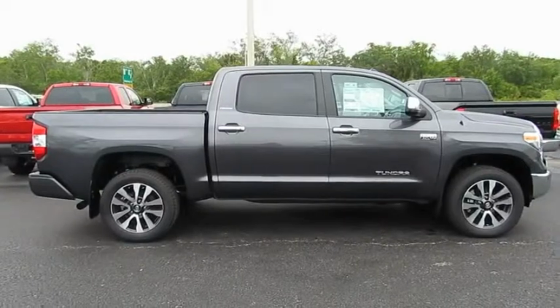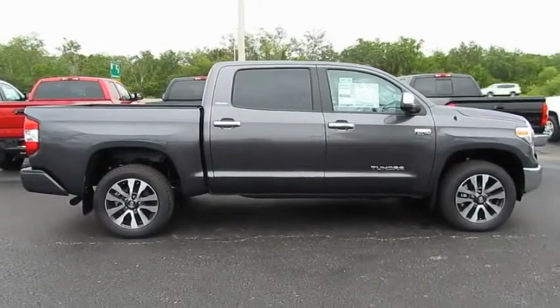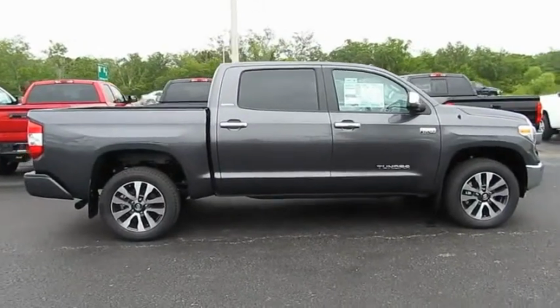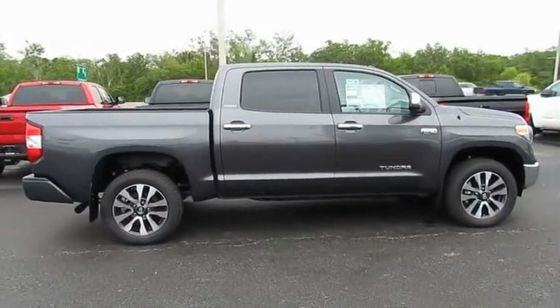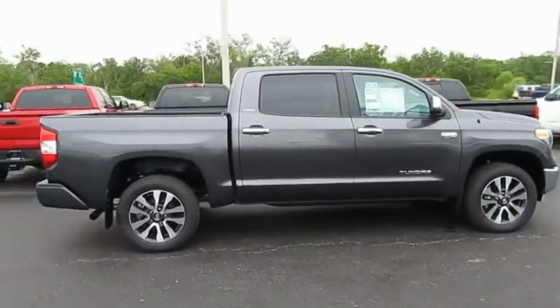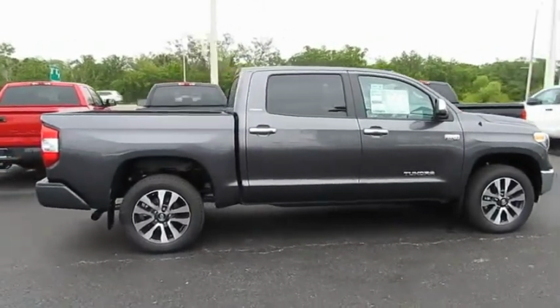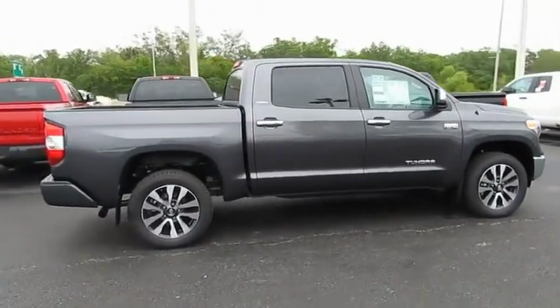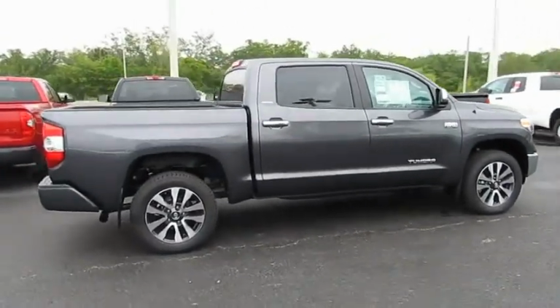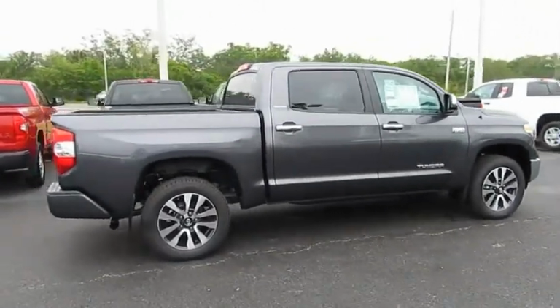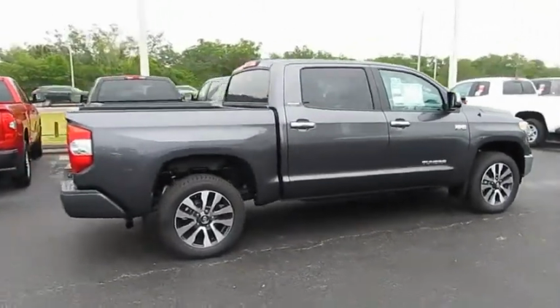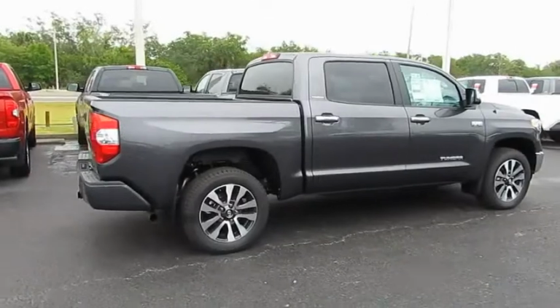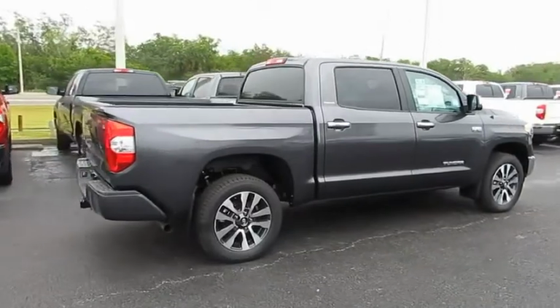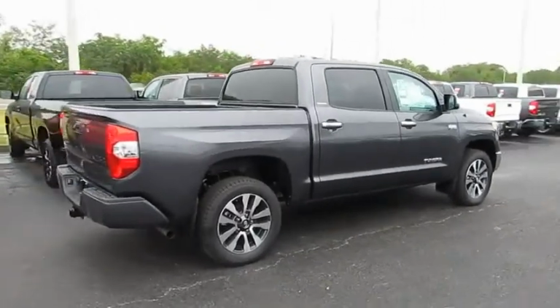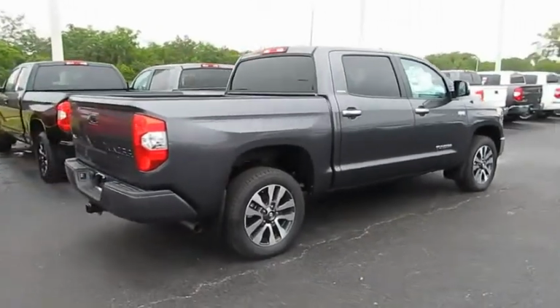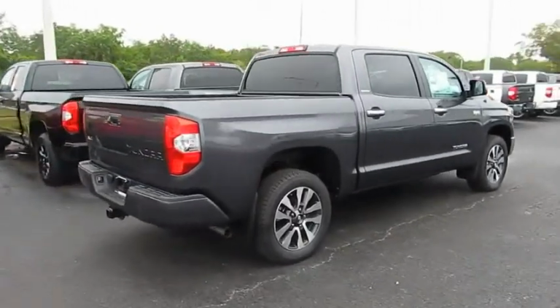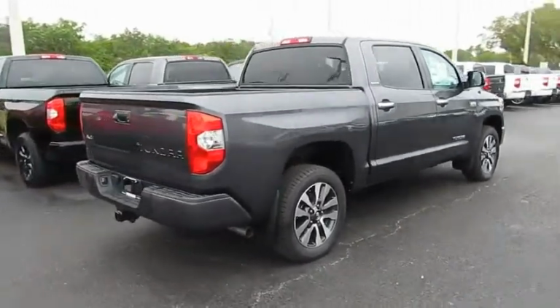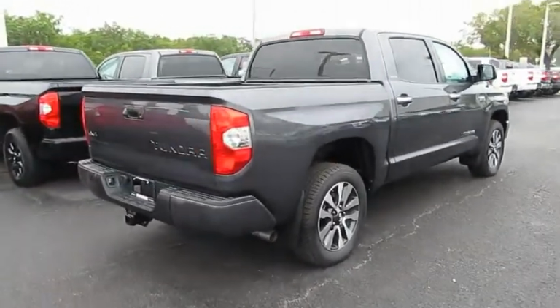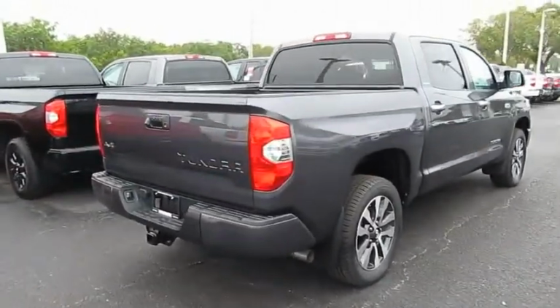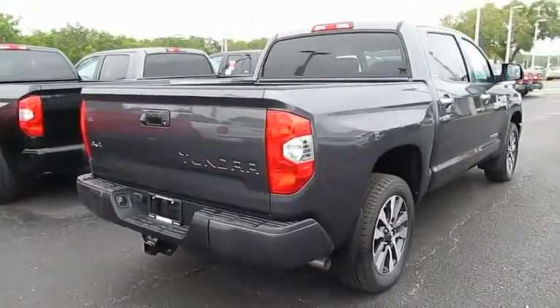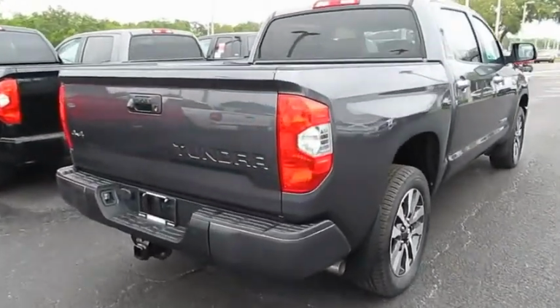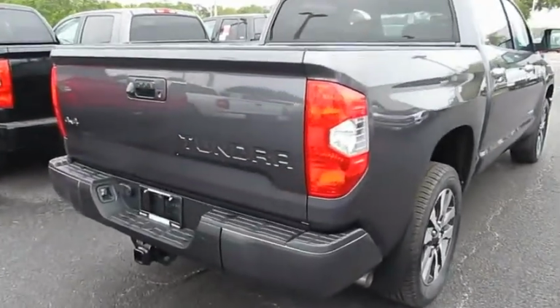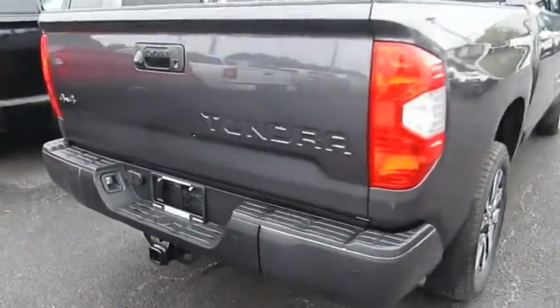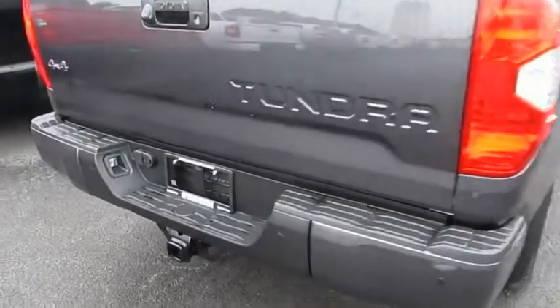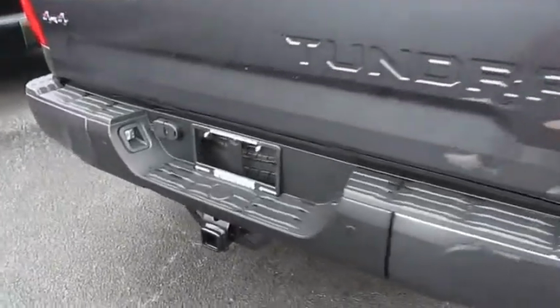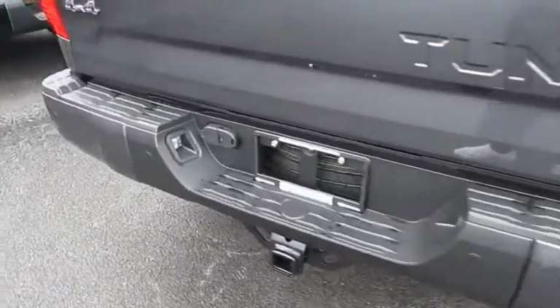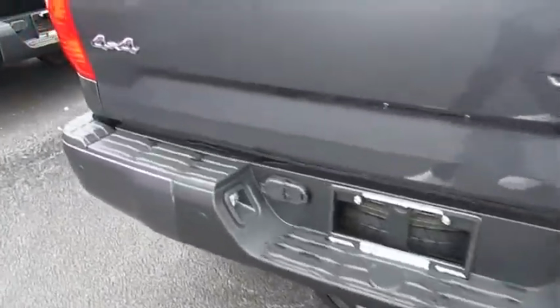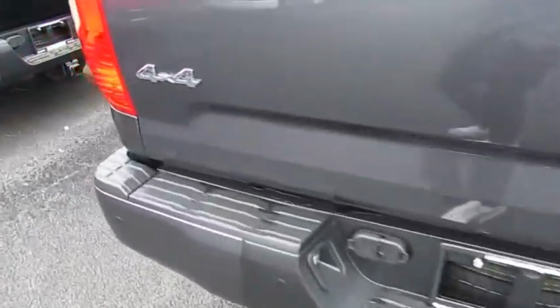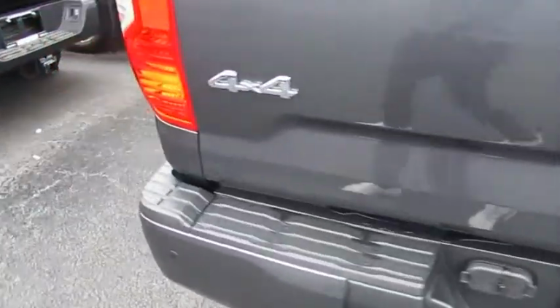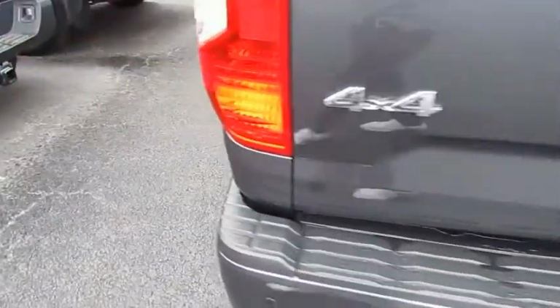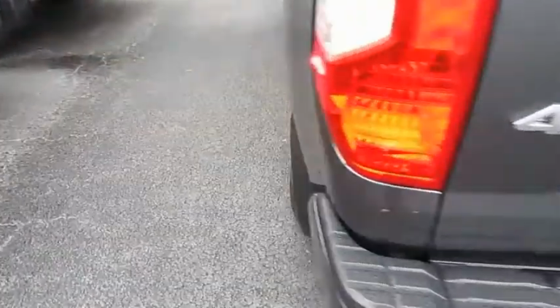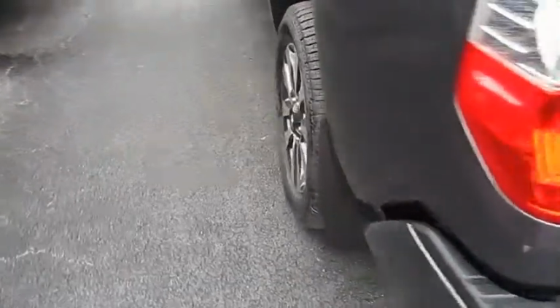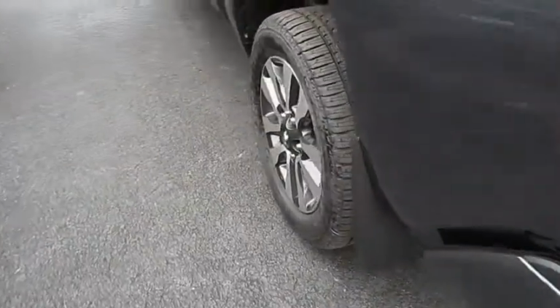Make a great choice today with the 2019 Tundra. The Tundra has a number of unique features useful for those using it as a work truck, including extra-large door handles, a deck rail system, and an integrated tow hitch.